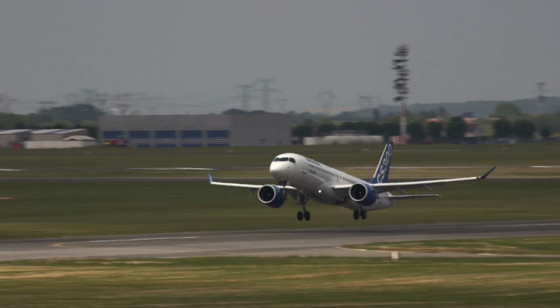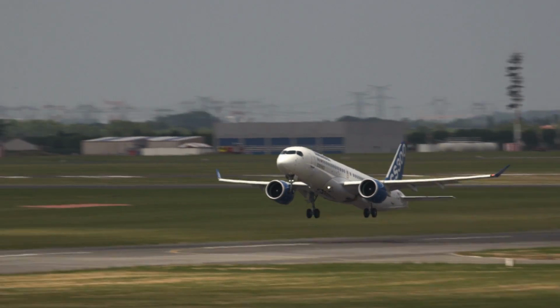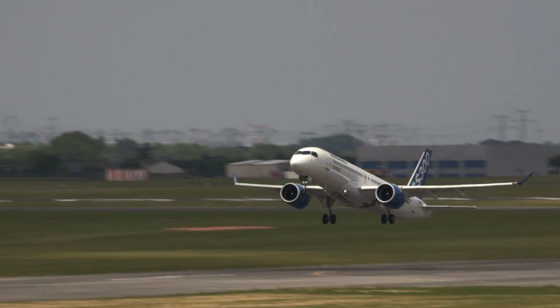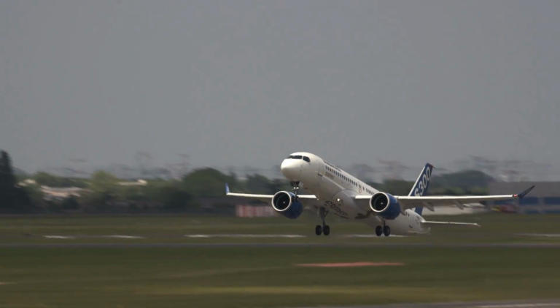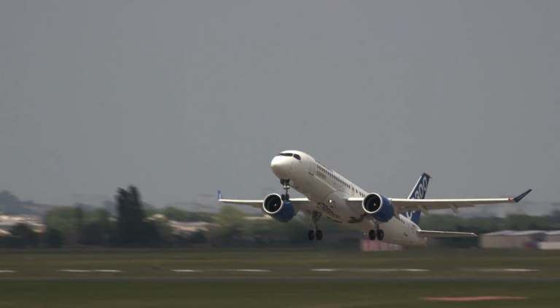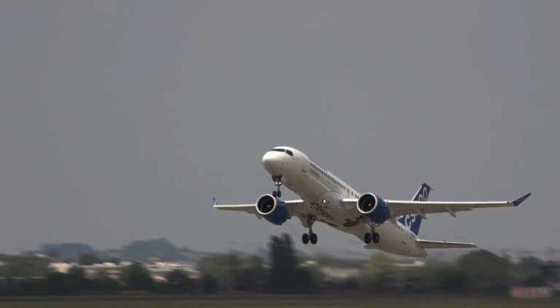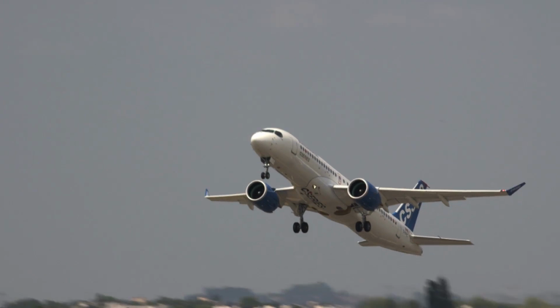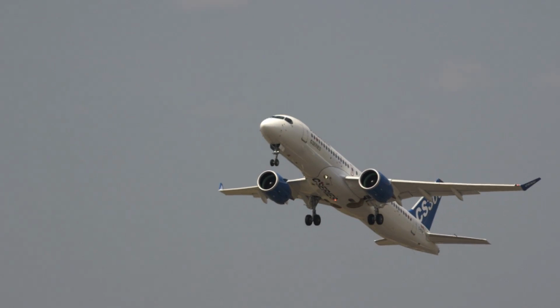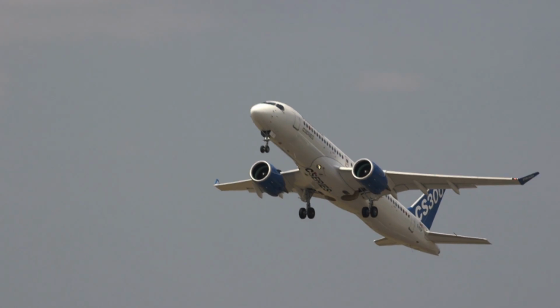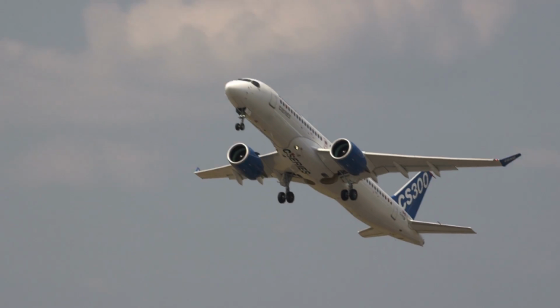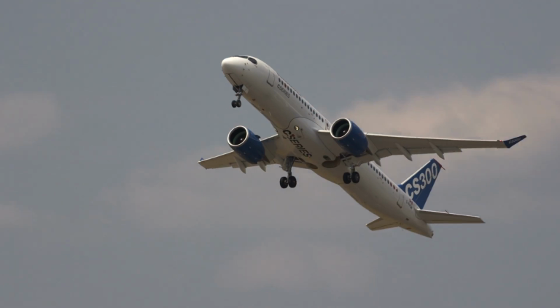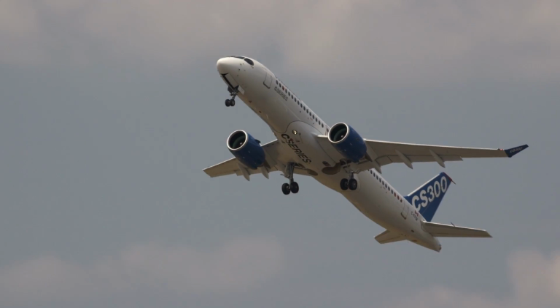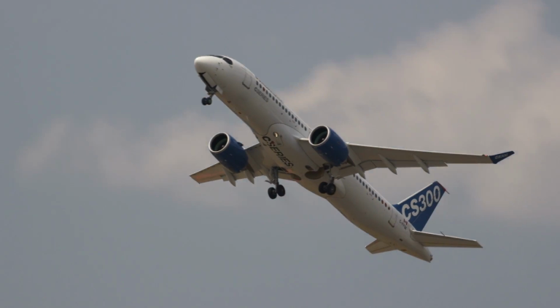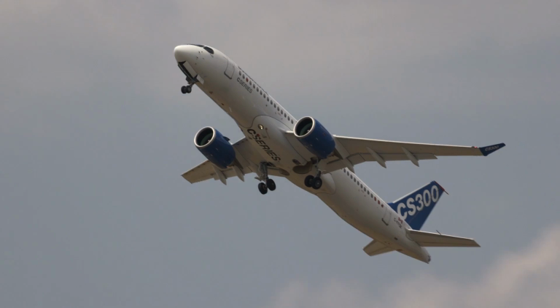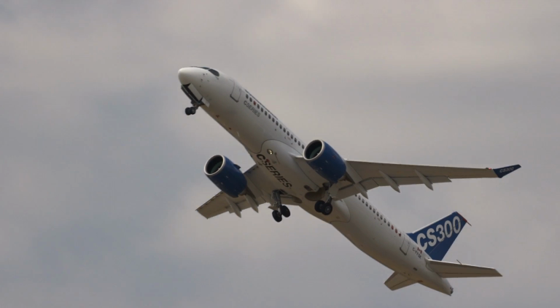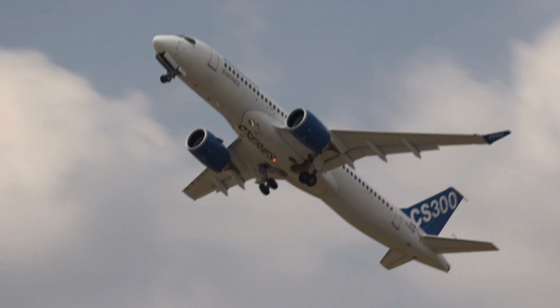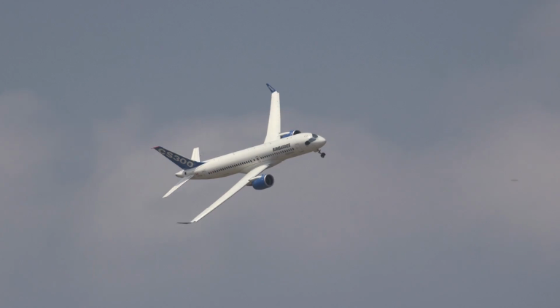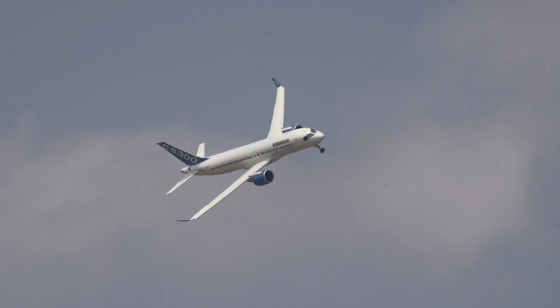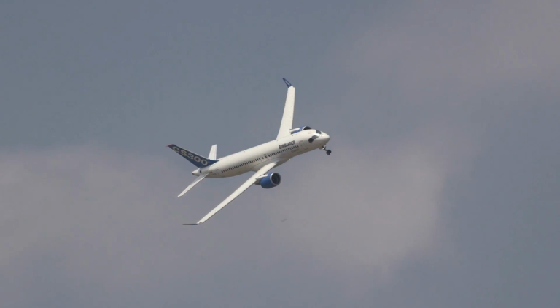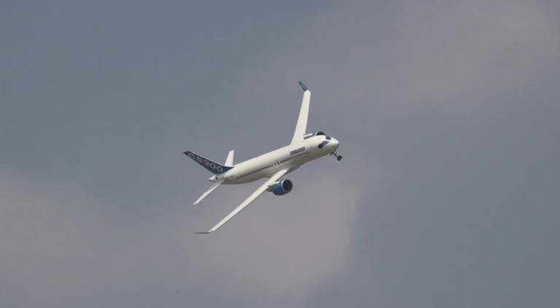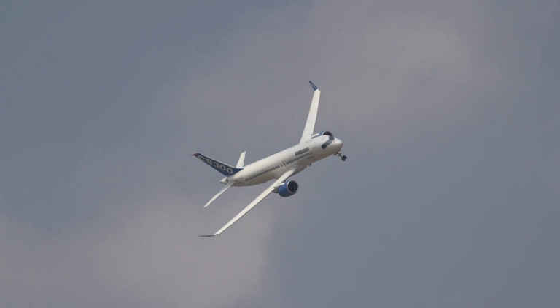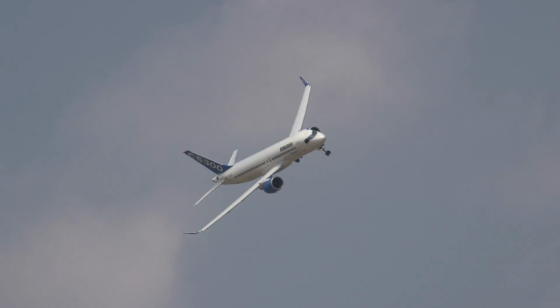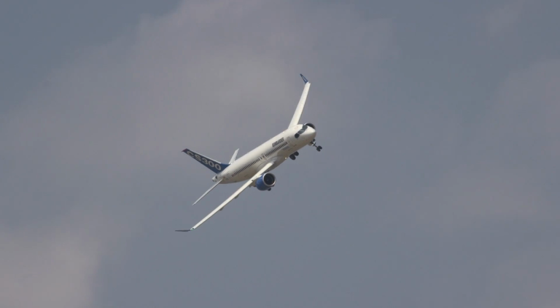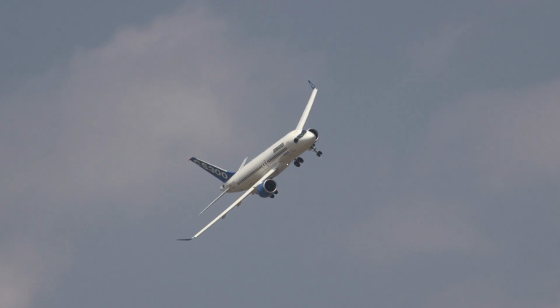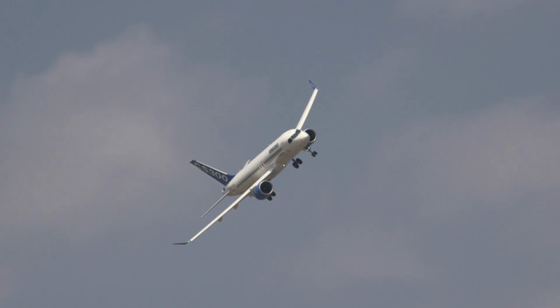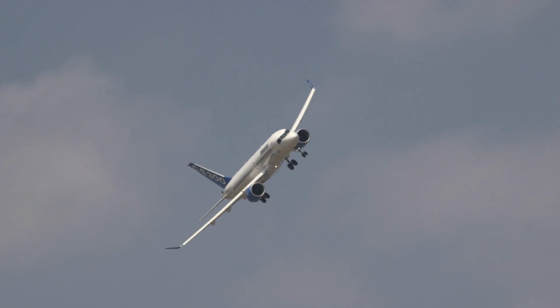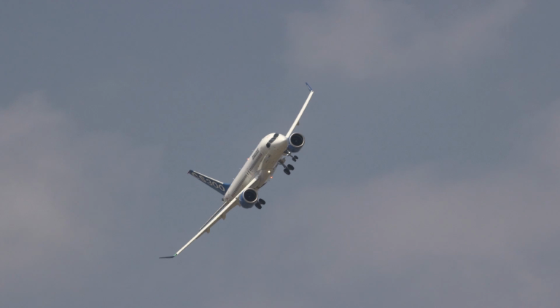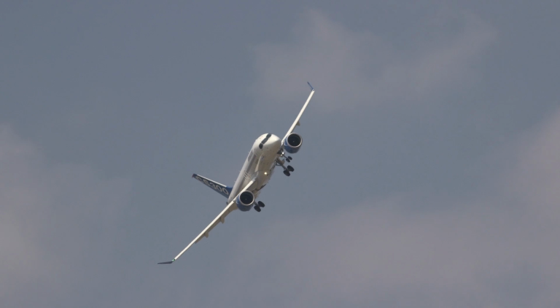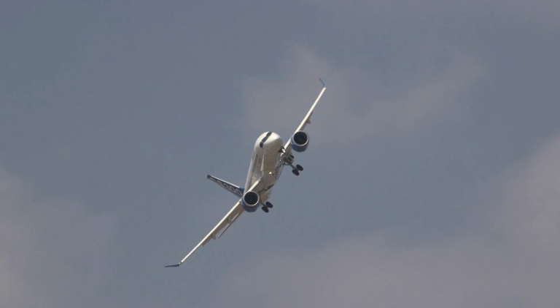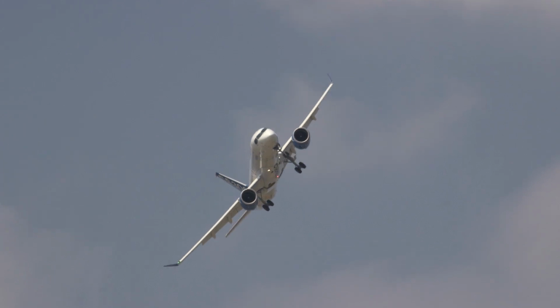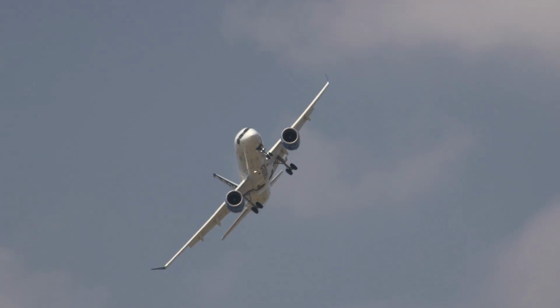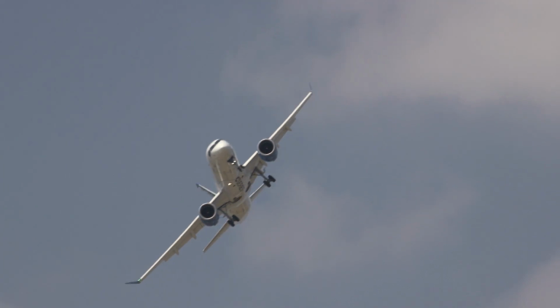Swiss has ordered a total of 30 C-Series aircraft. Ten of these will be the CS-100 model and ten will be the larger CS-300. The operator has yet to determine which of the new models will account for the remaining ten.